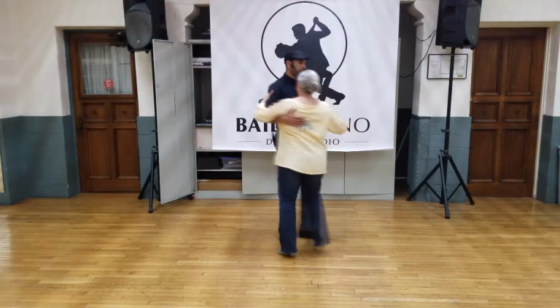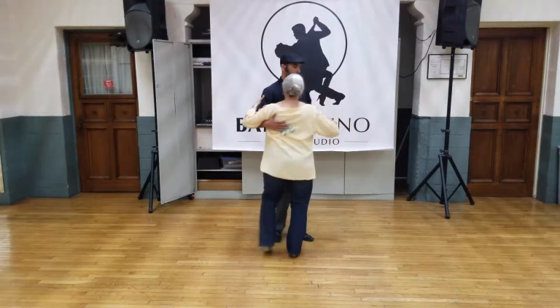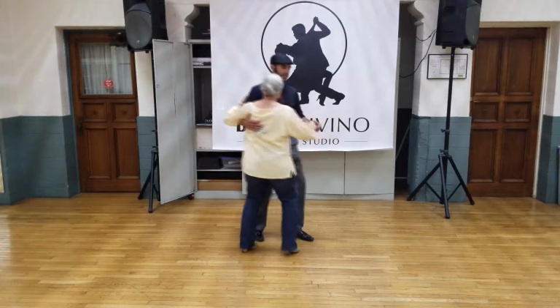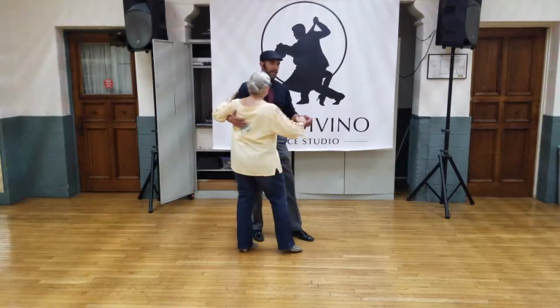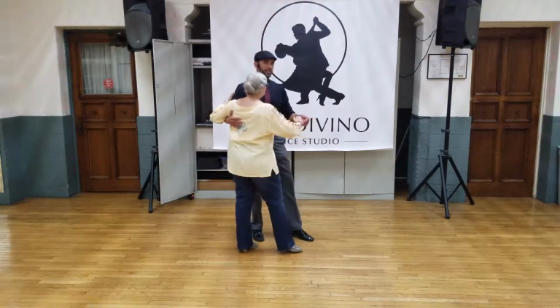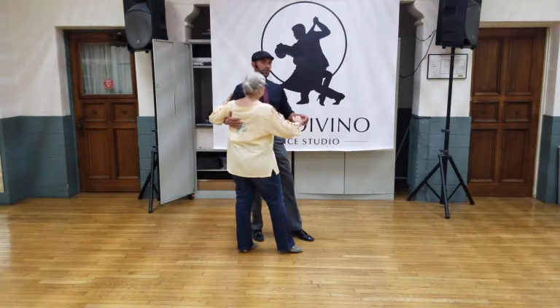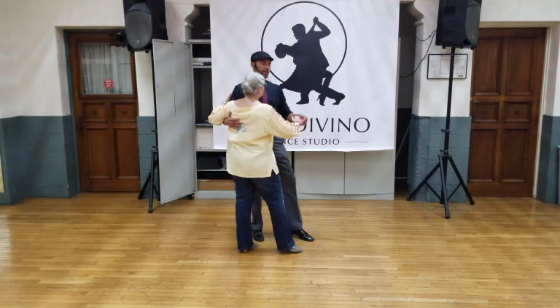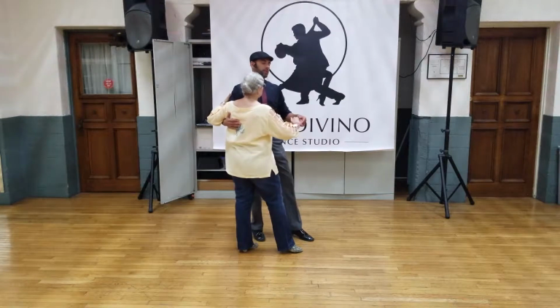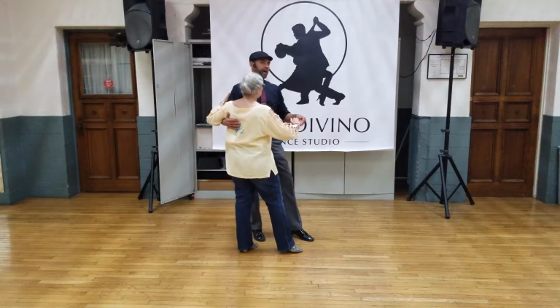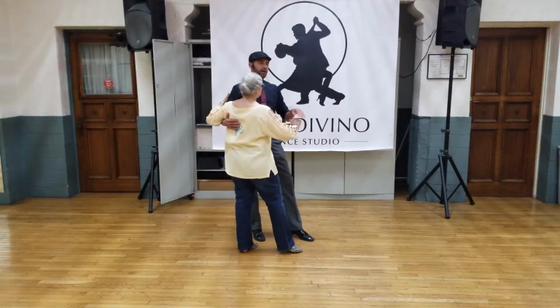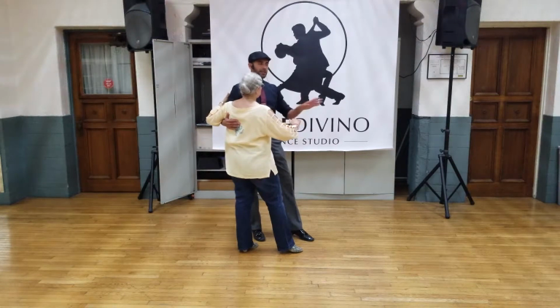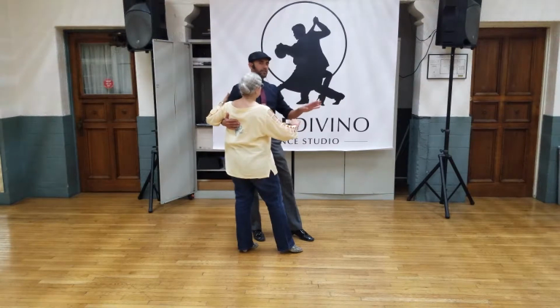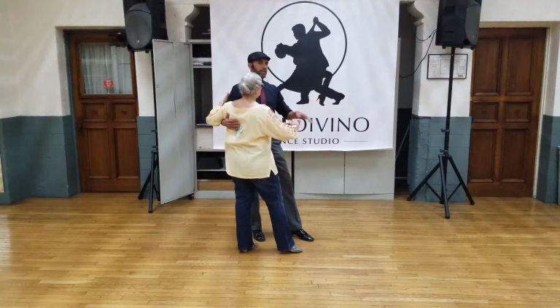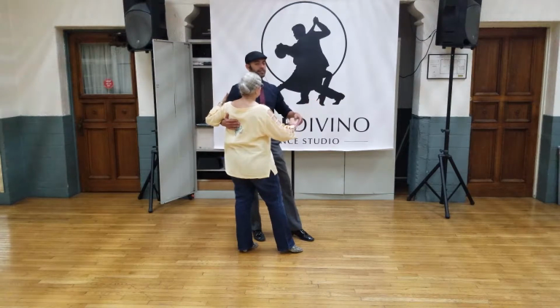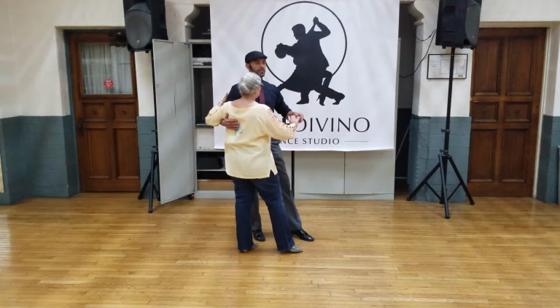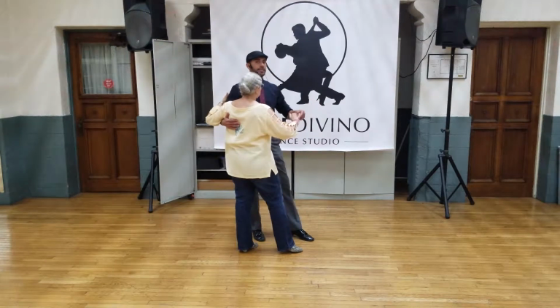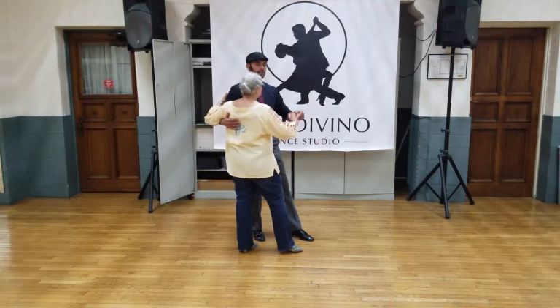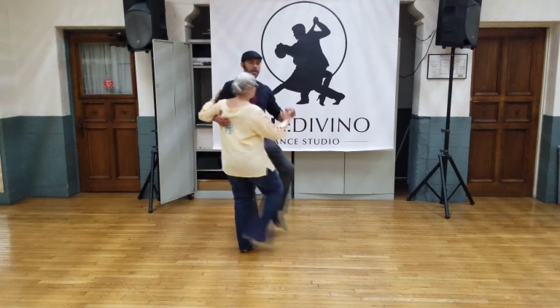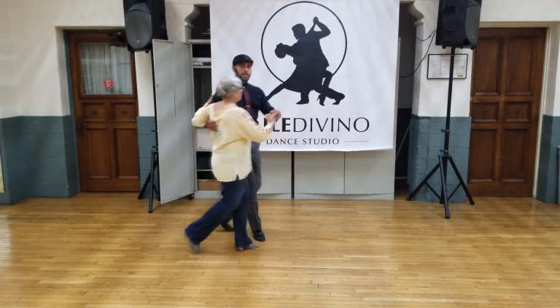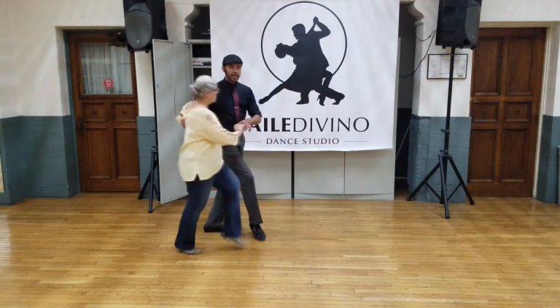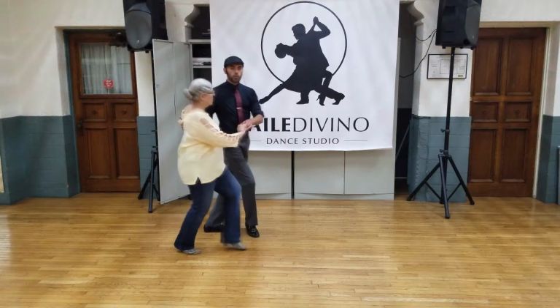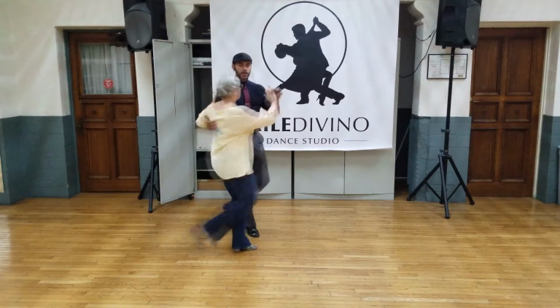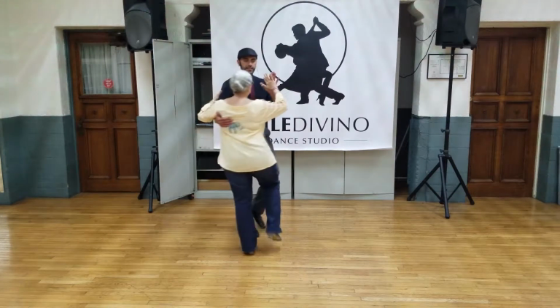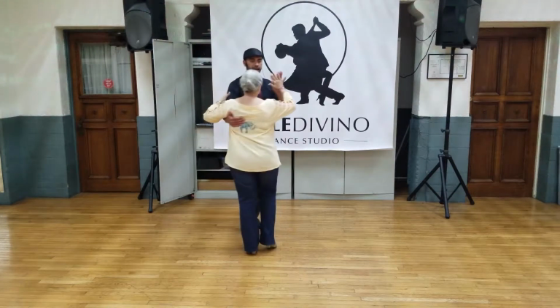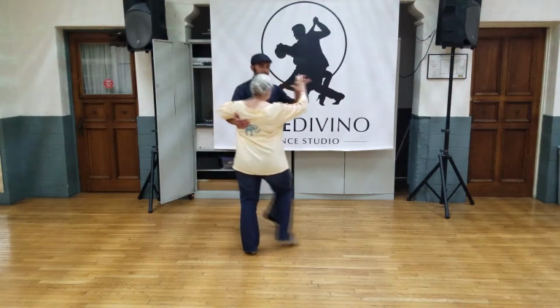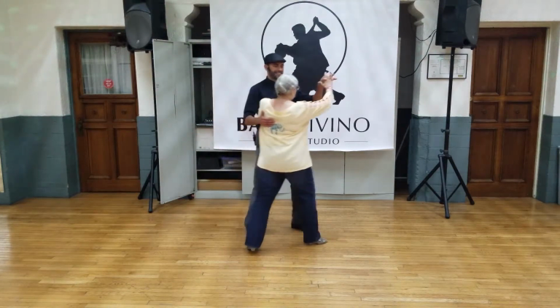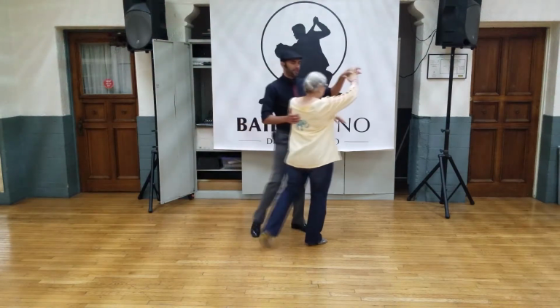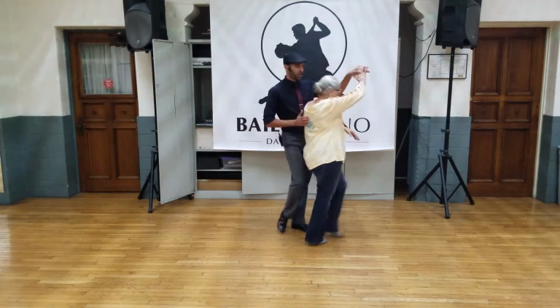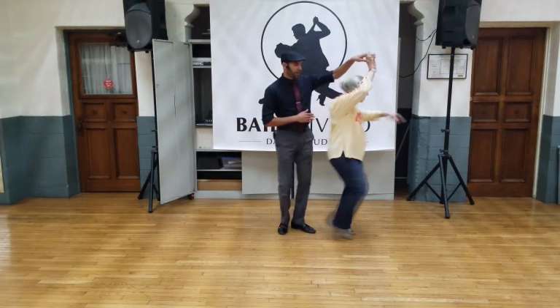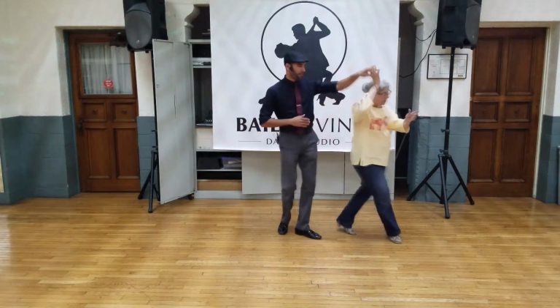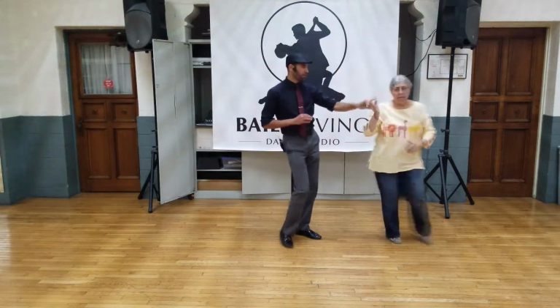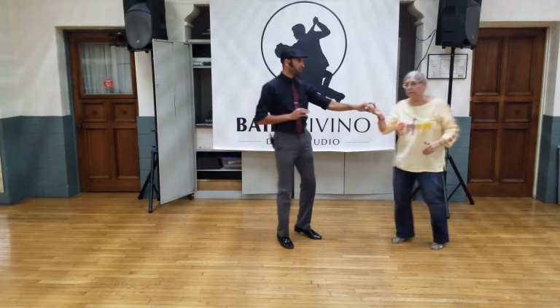Triple step. Now we're in East Coast Swing. So we do a back rock in any pattern we'd like. In this case, we did a tuck here. Back rock, tuck, step, triple stop.